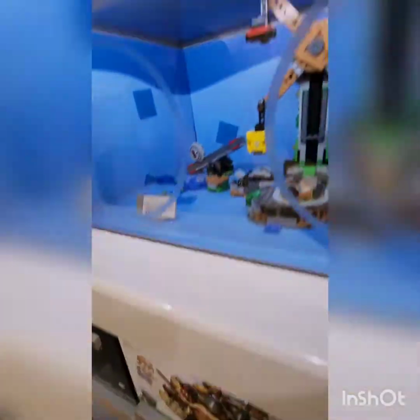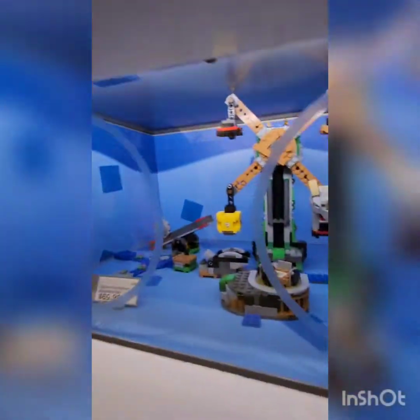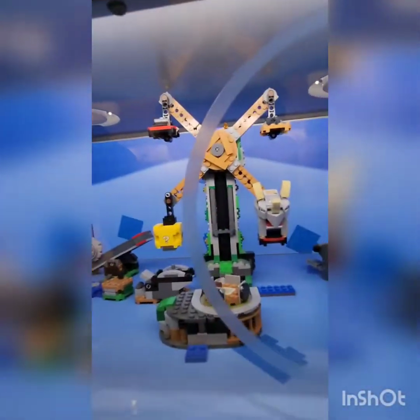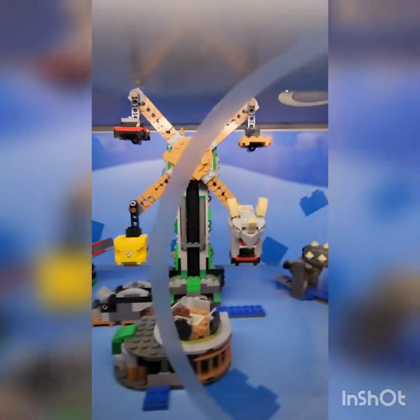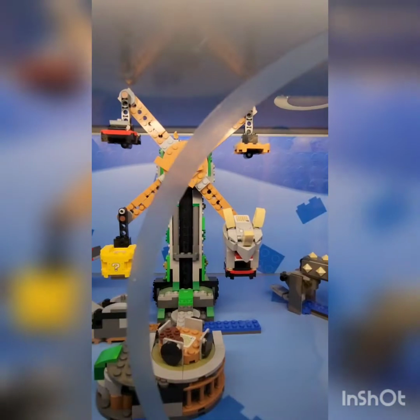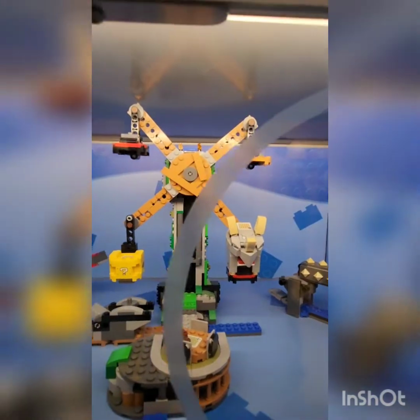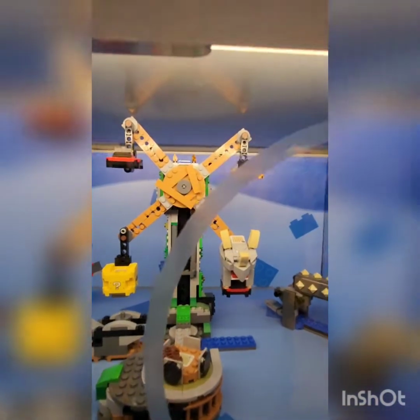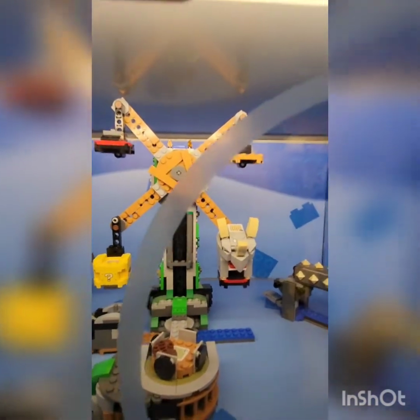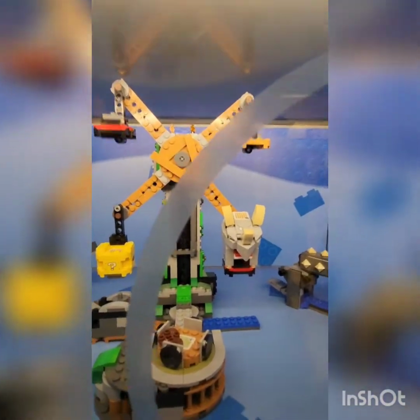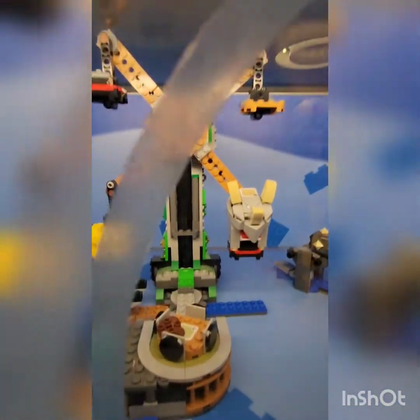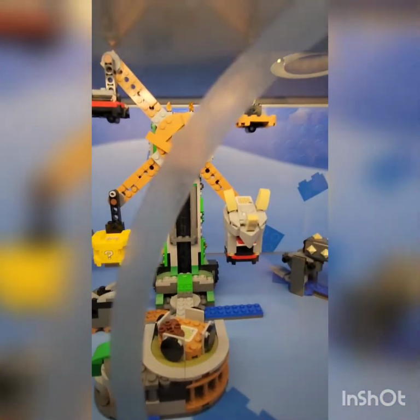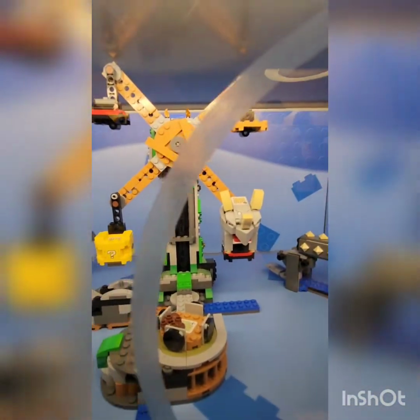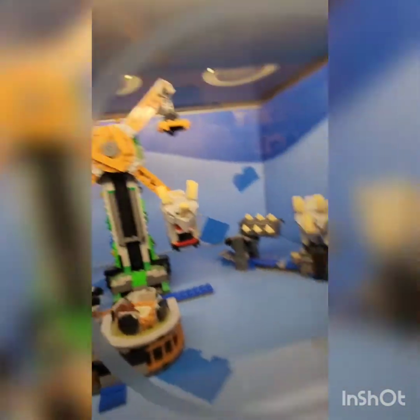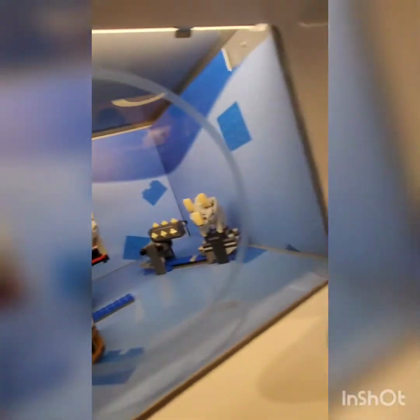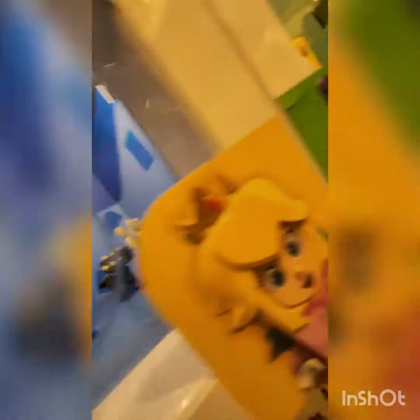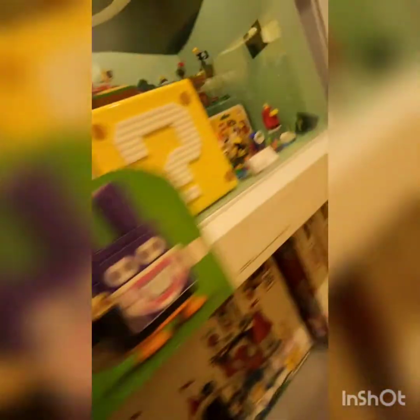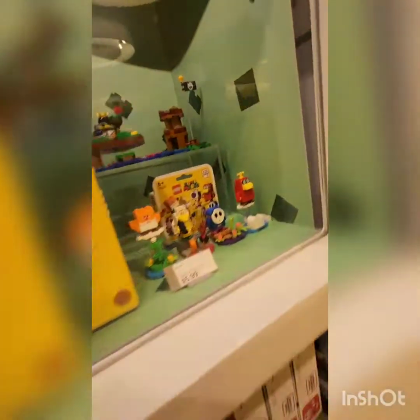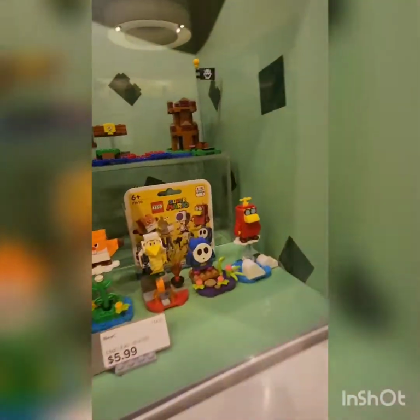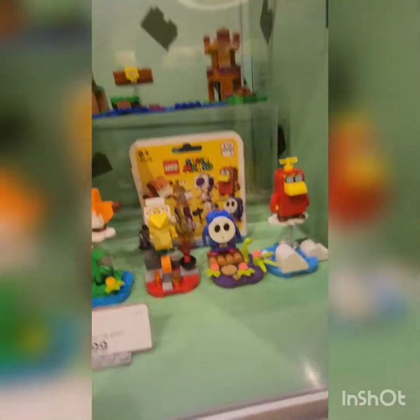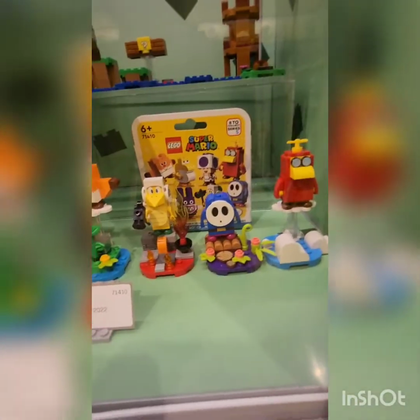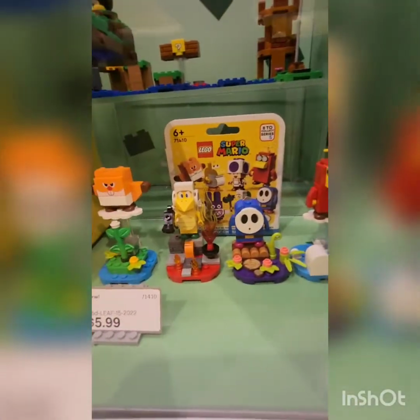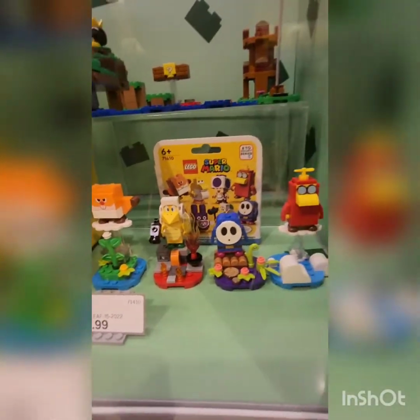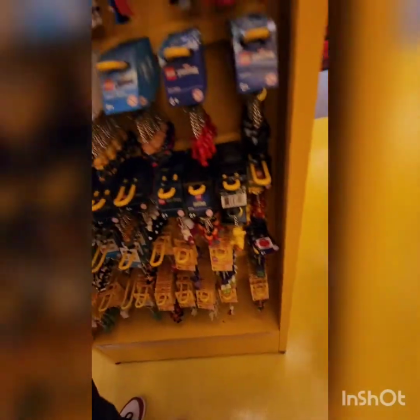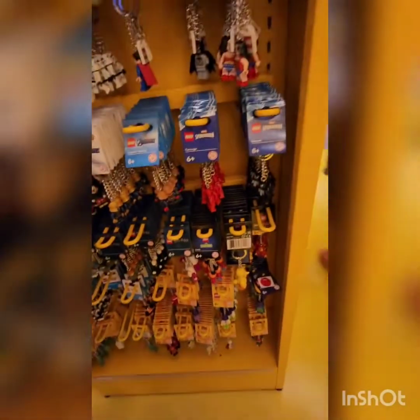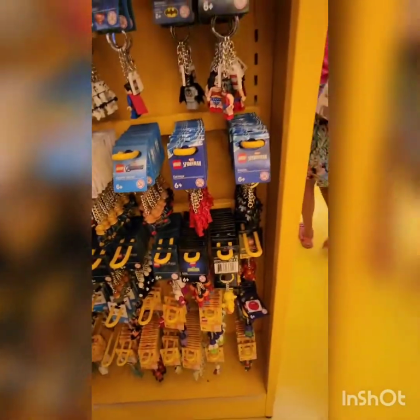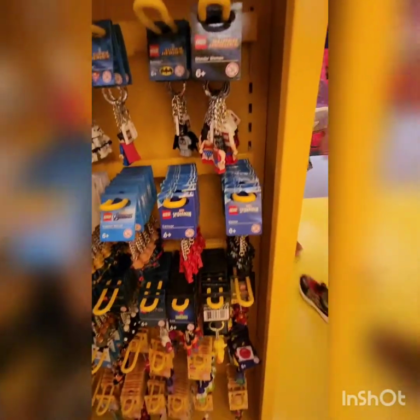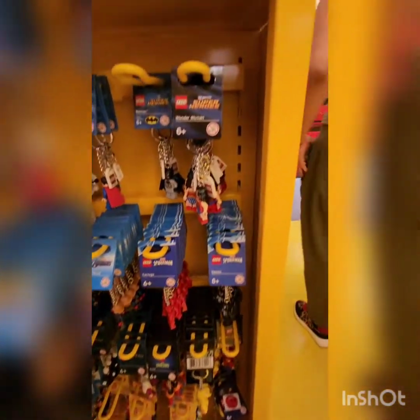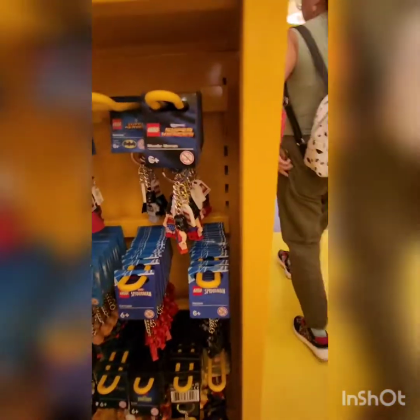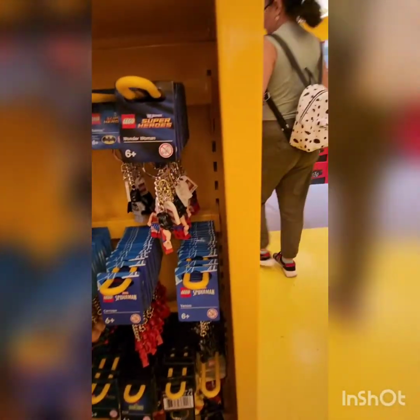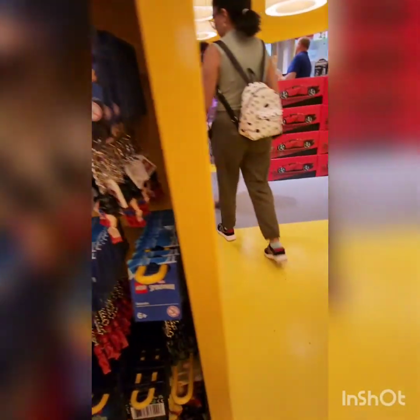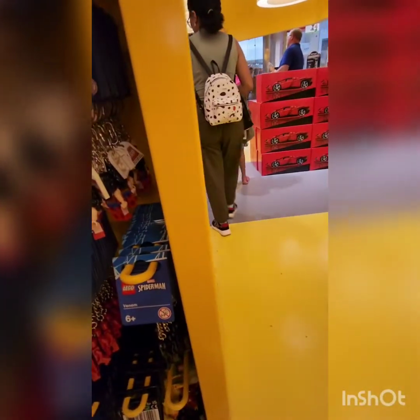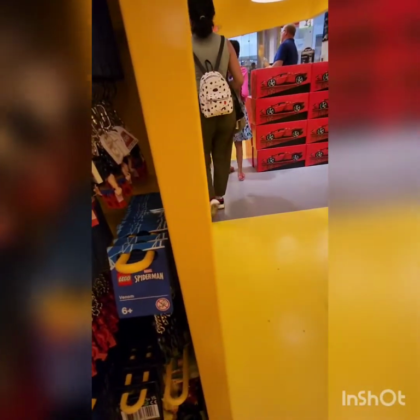Oh, this is the Reznor set — this is cool! They also have character packs, and there's also like a million little Lego keychains.